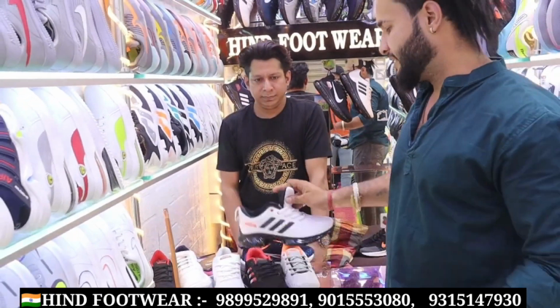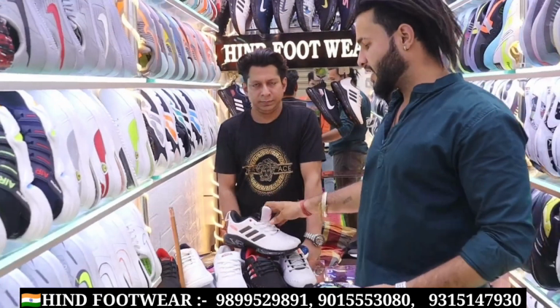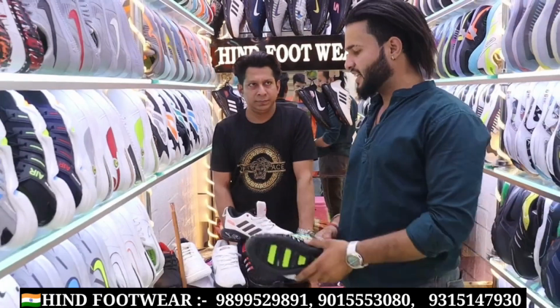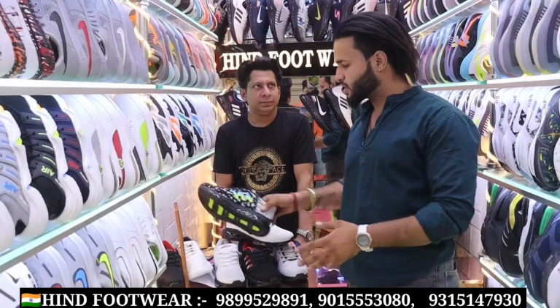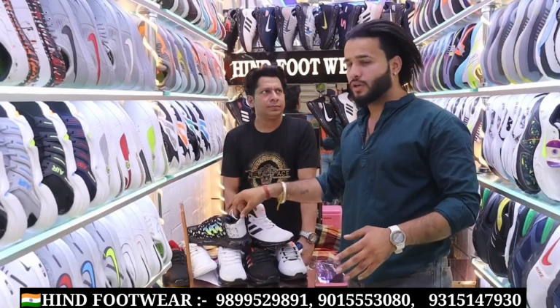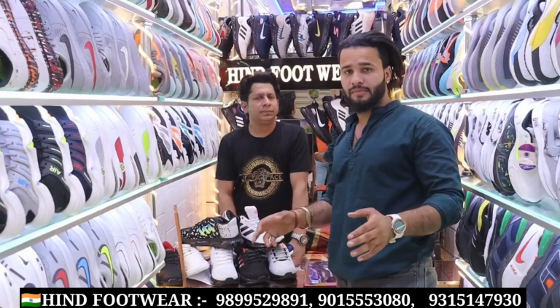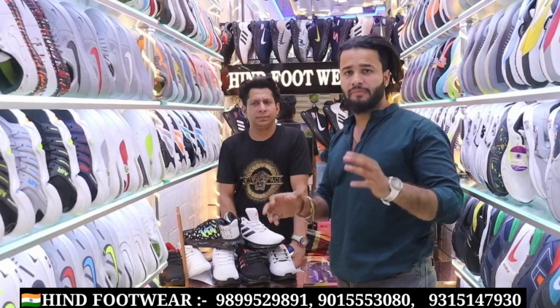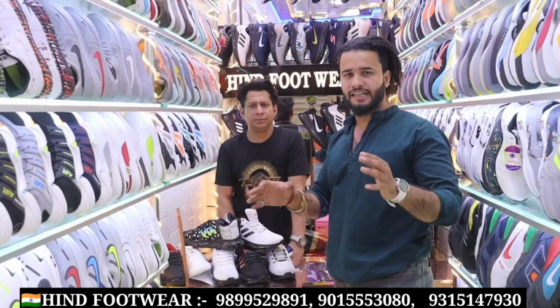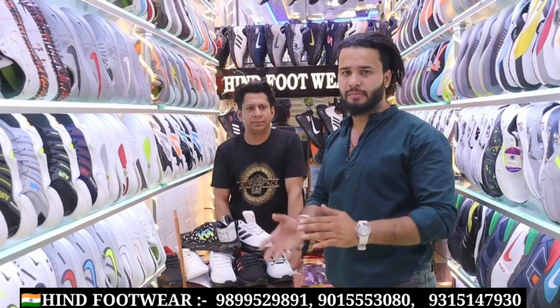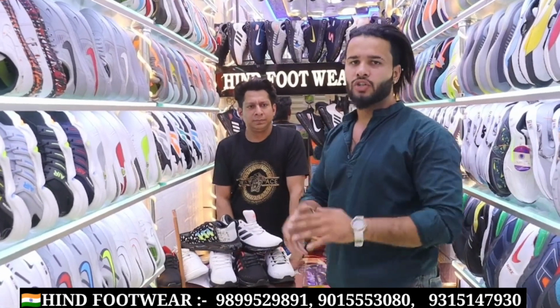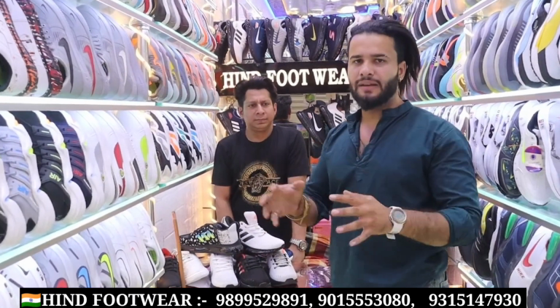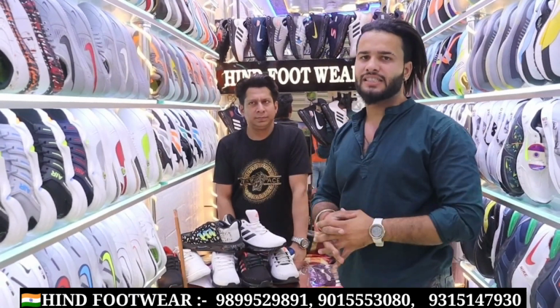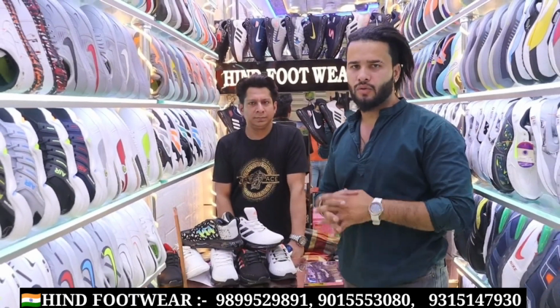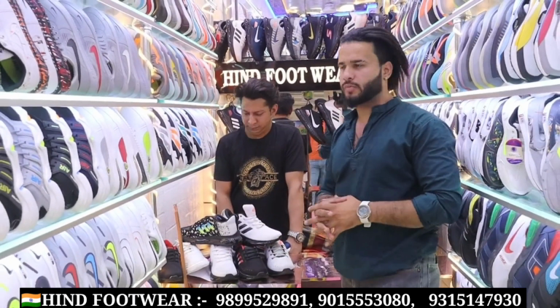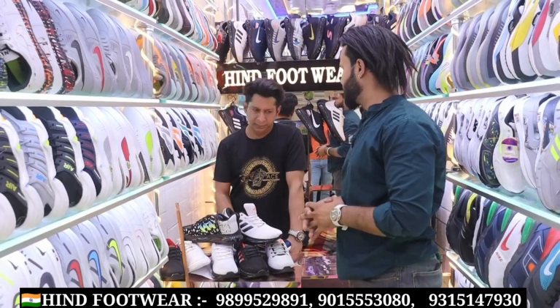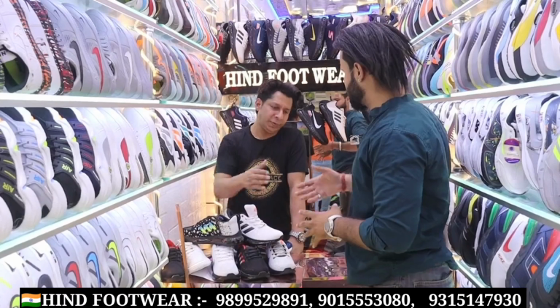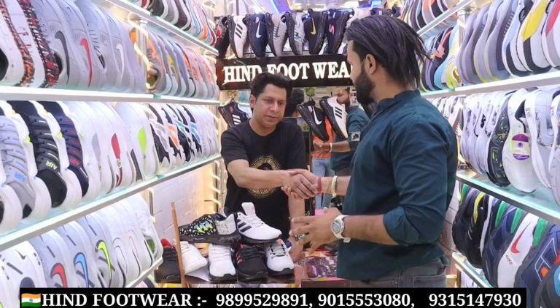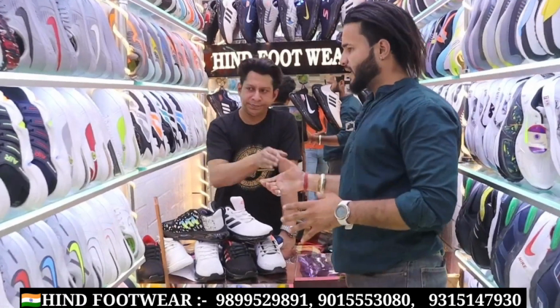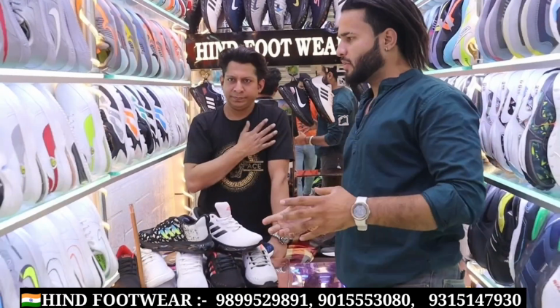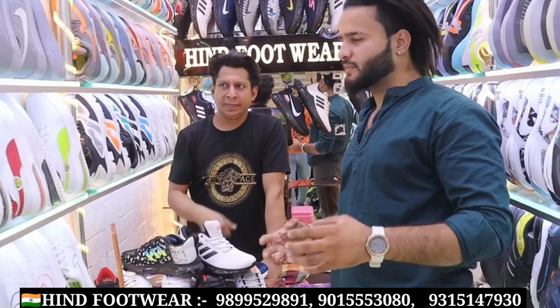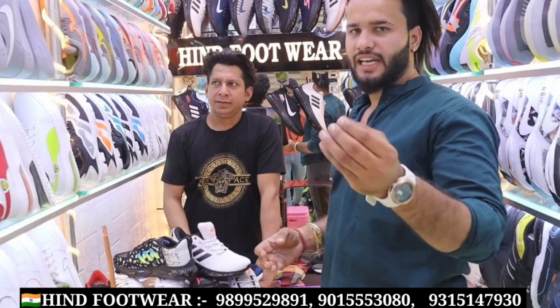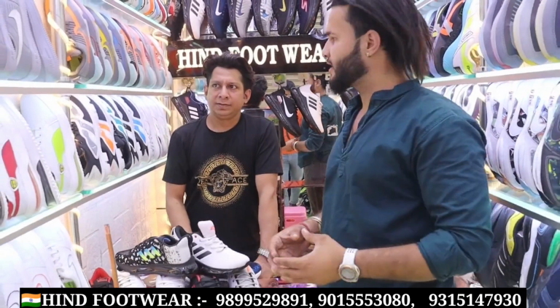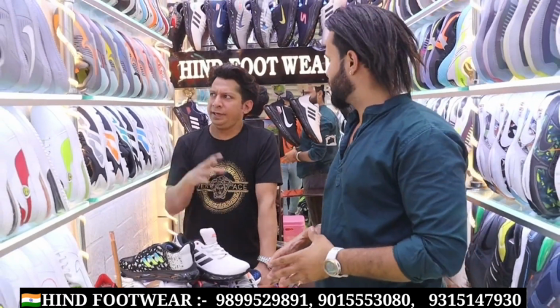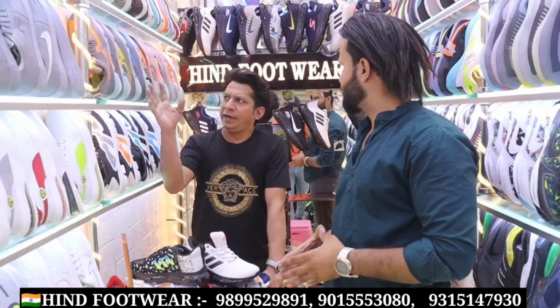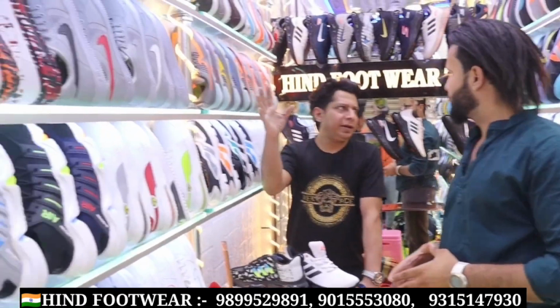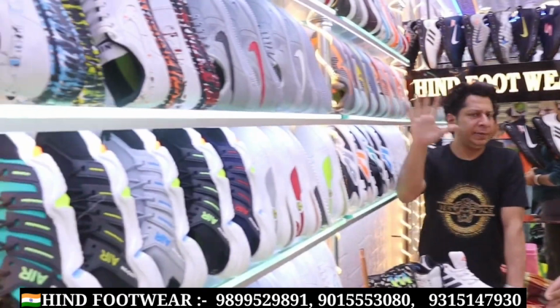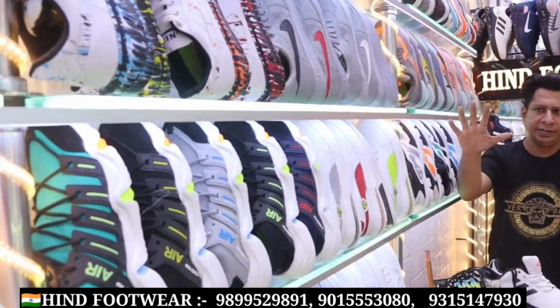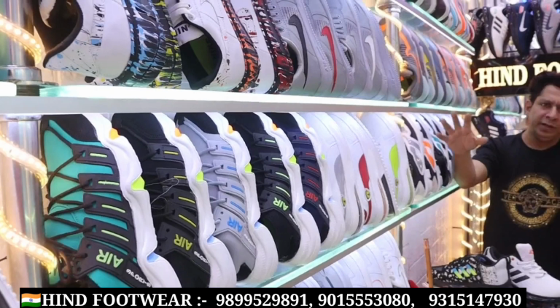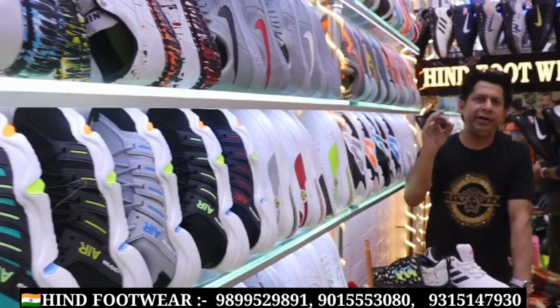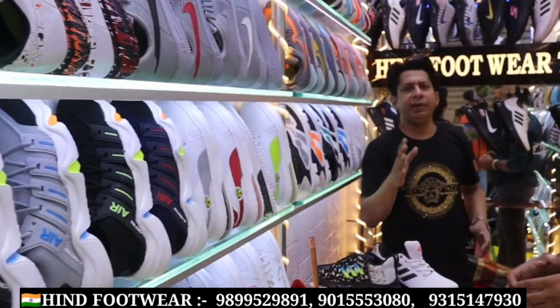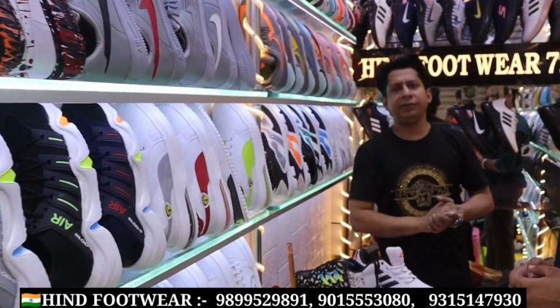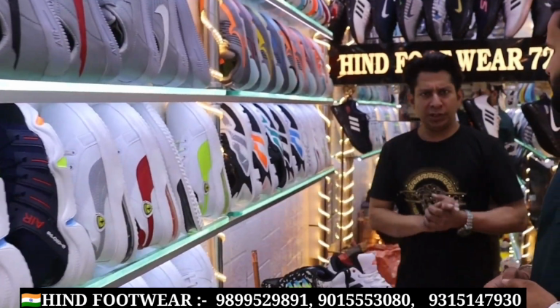If you talk about the rate, you will get the price of the market. It will get the owner and the best deal. What will you capture in today's video? The new variety is always fresh. The rate will be only 230 rupees.